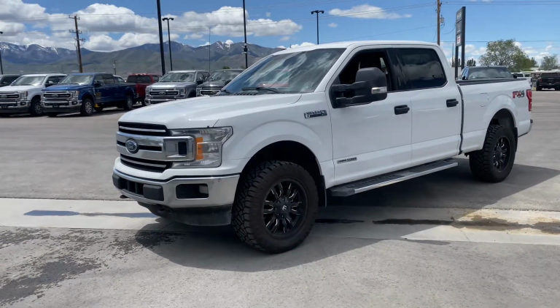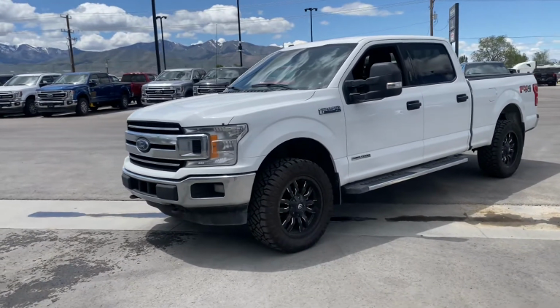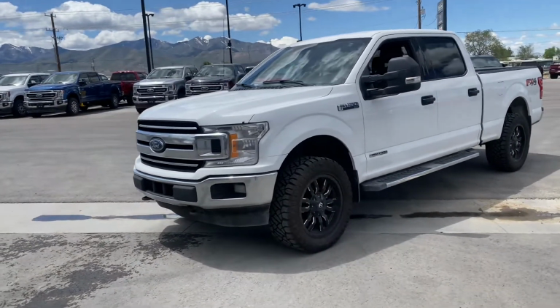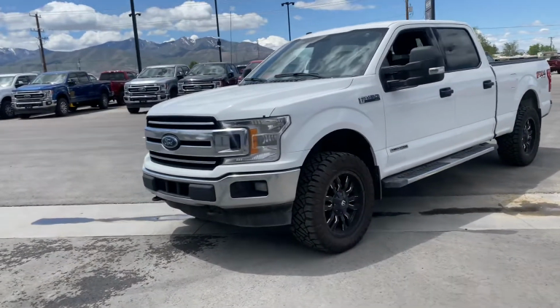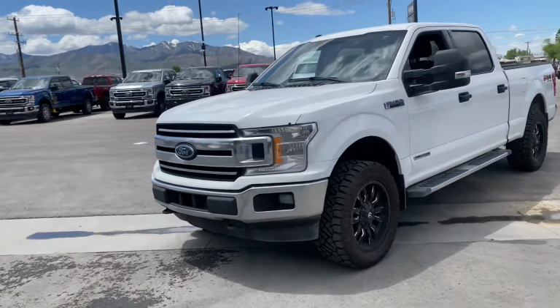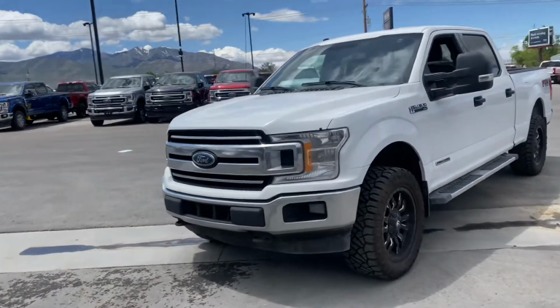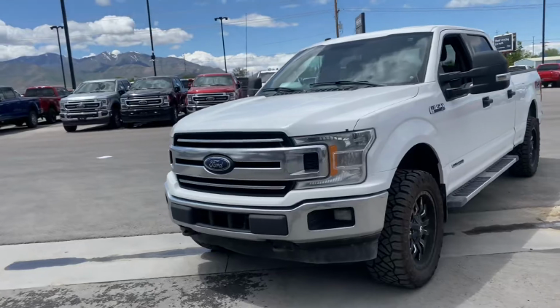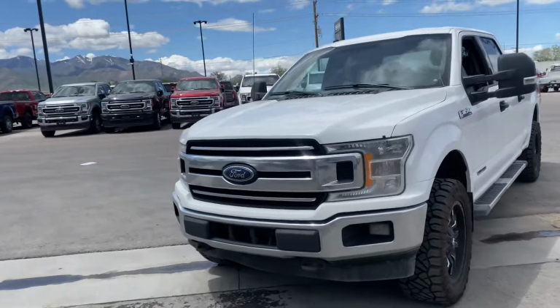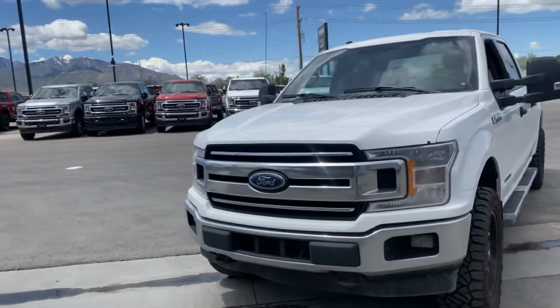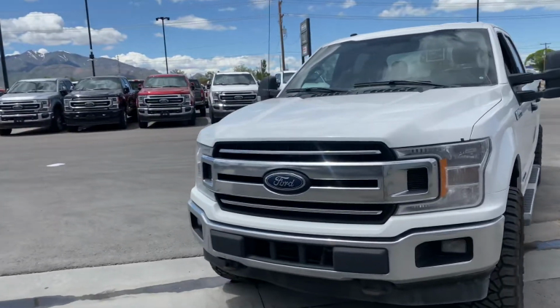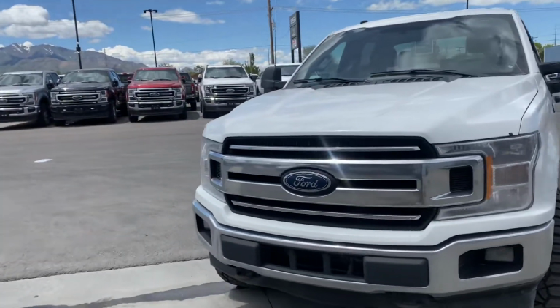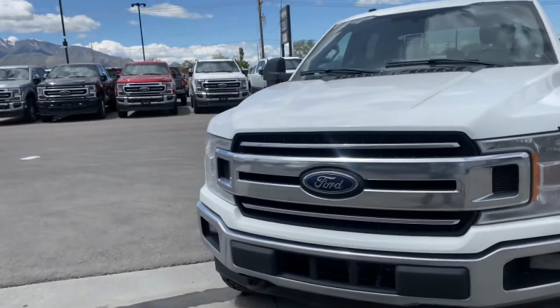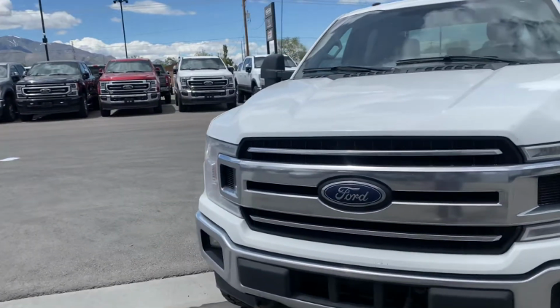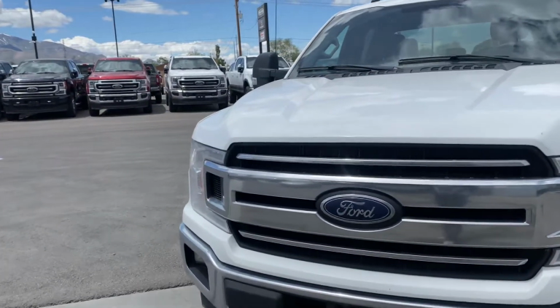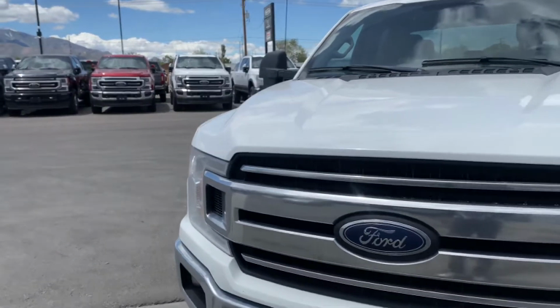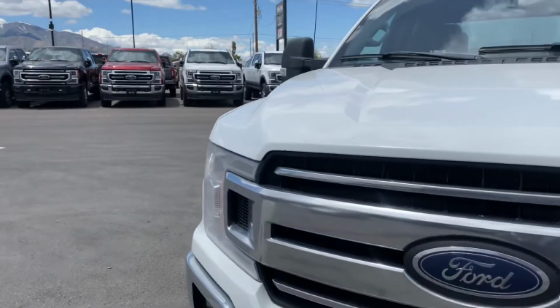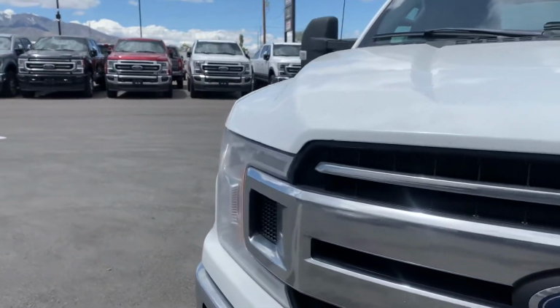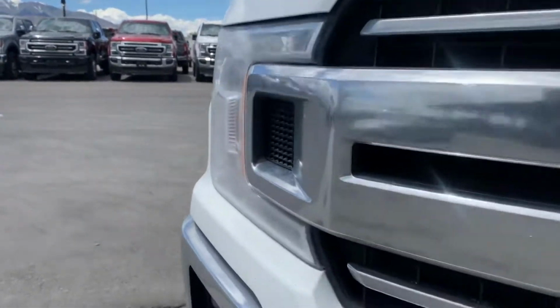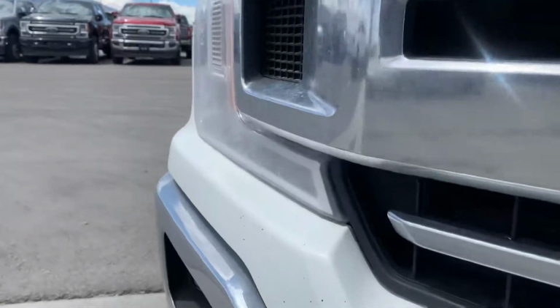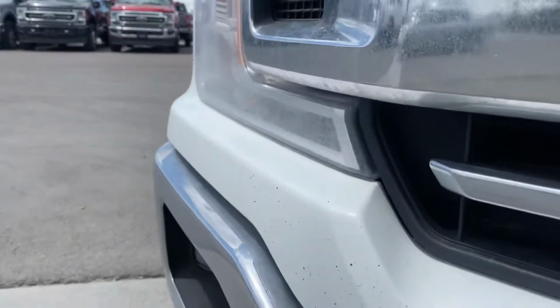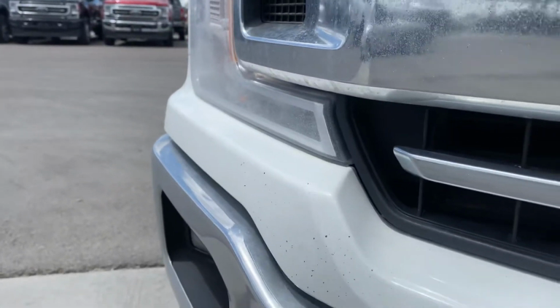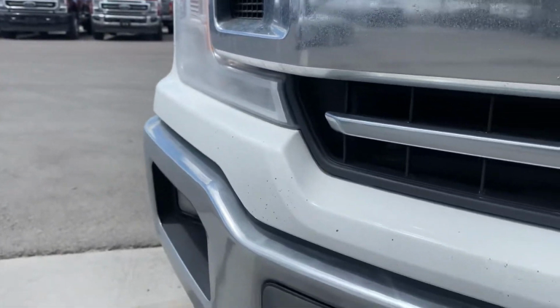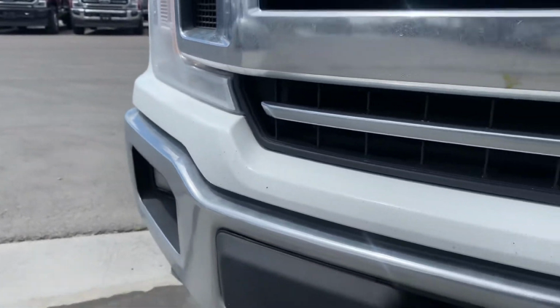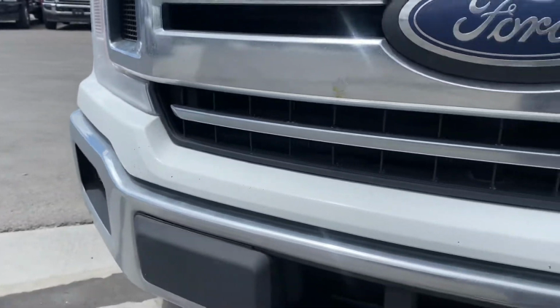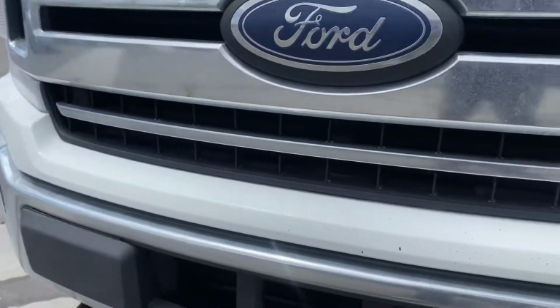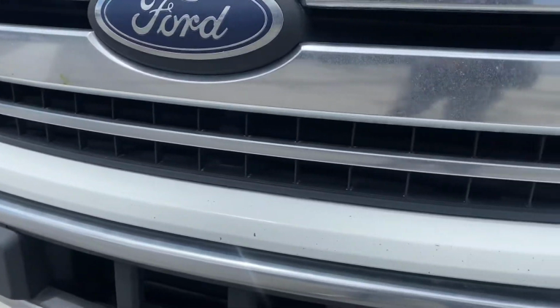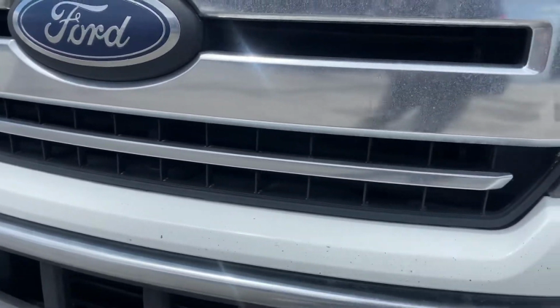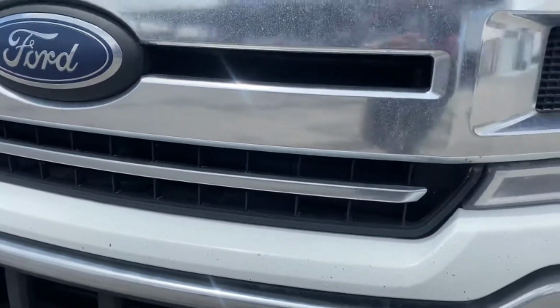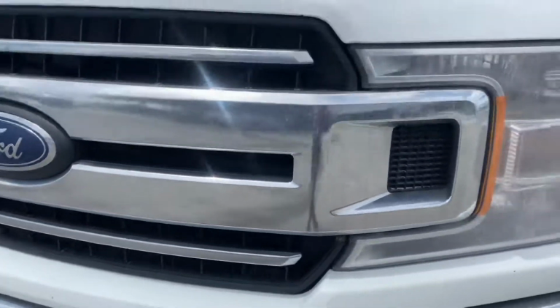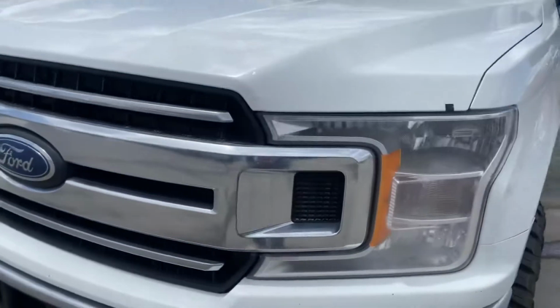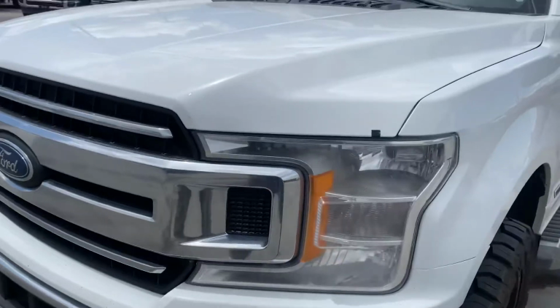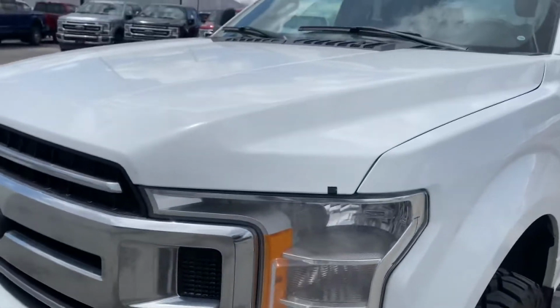Hopefully this video helps you out. Again, this is Austin with the Truck Guys — let me know if you have any questions. Just want to point out a few things: just a couple rock chips on the front bumper.